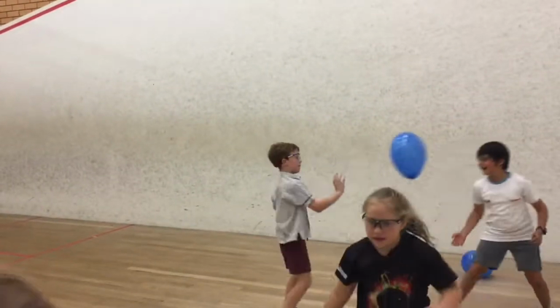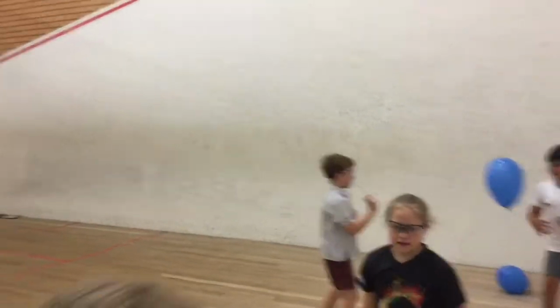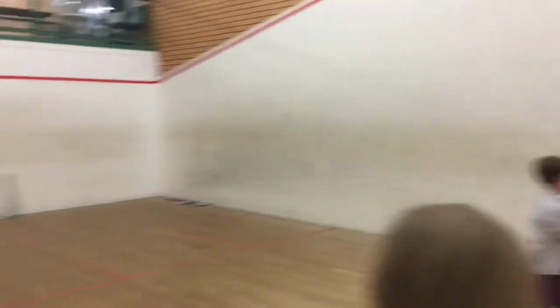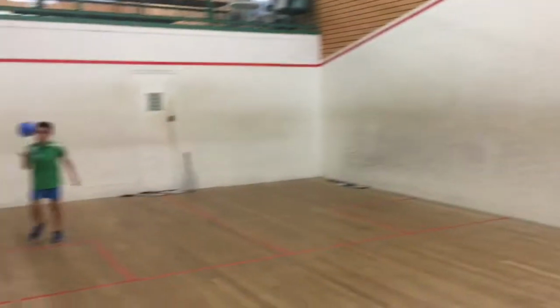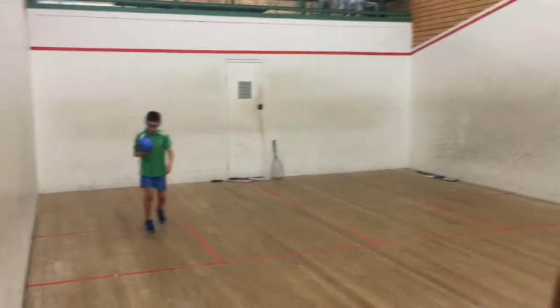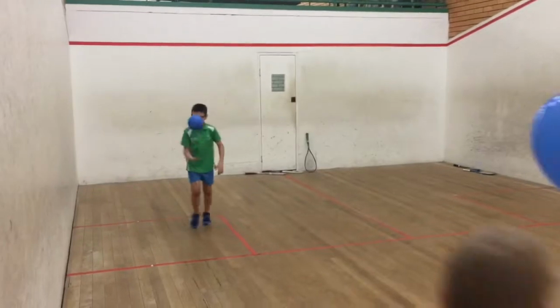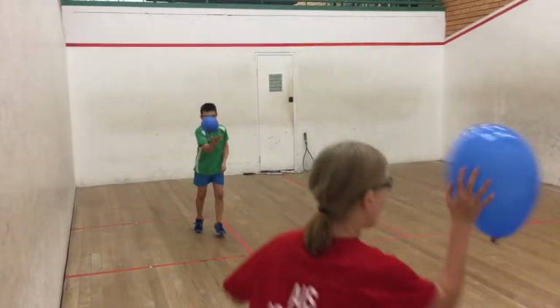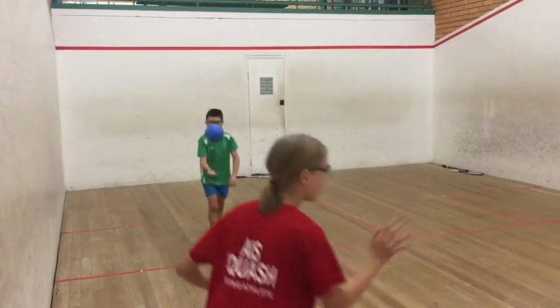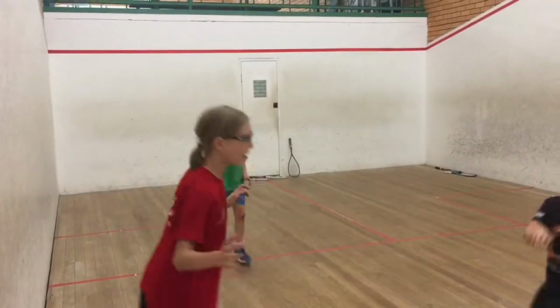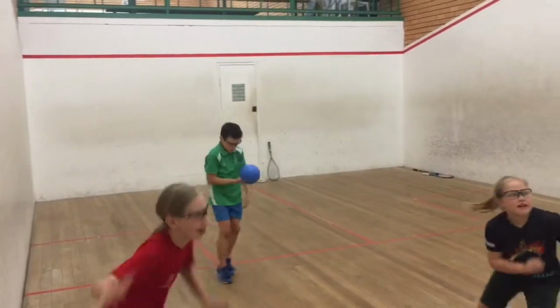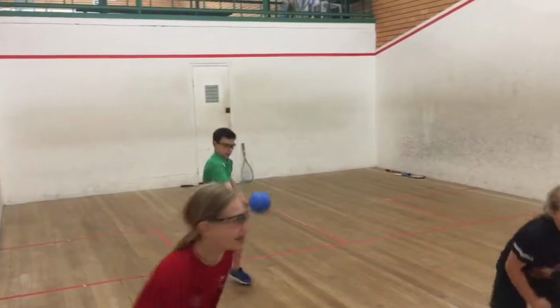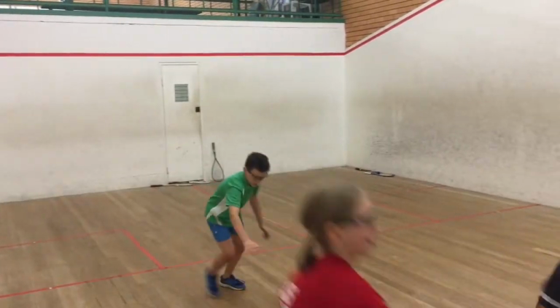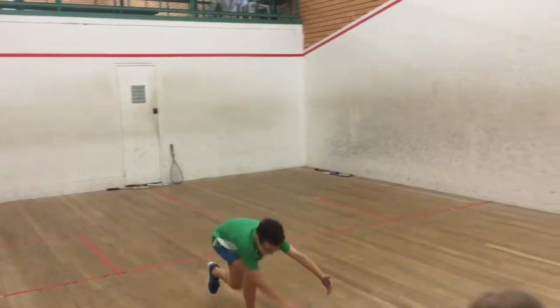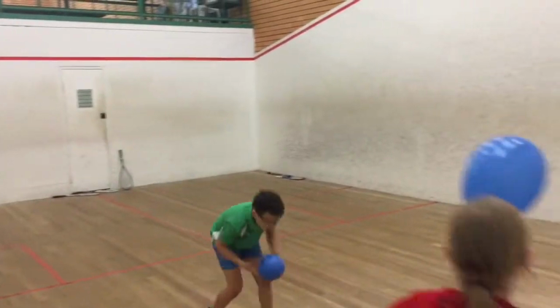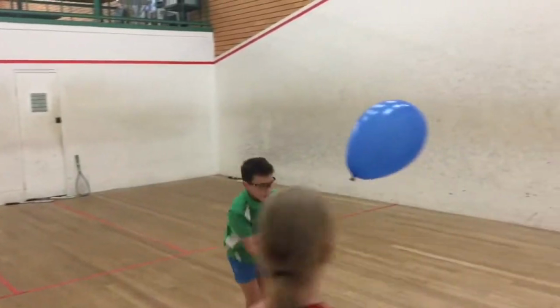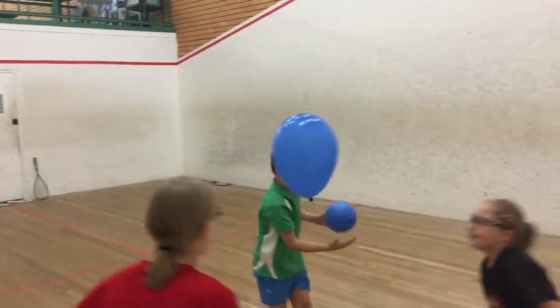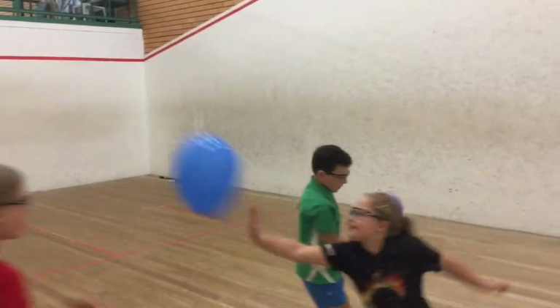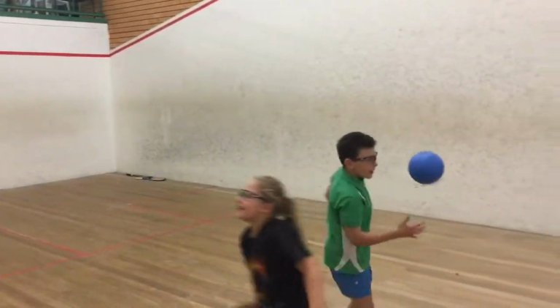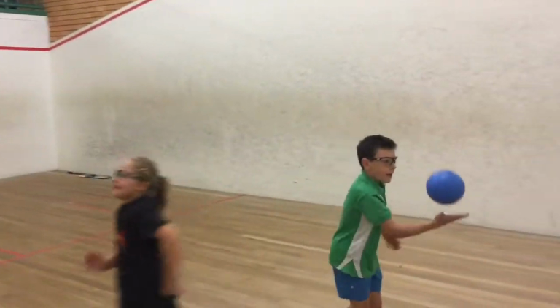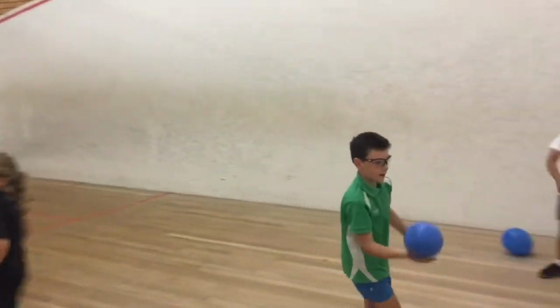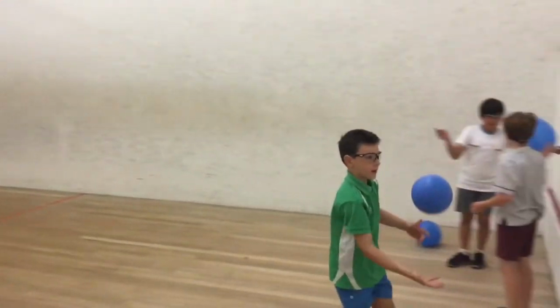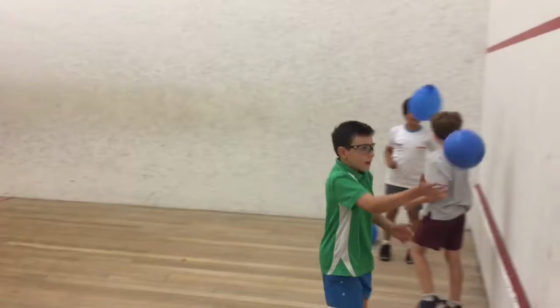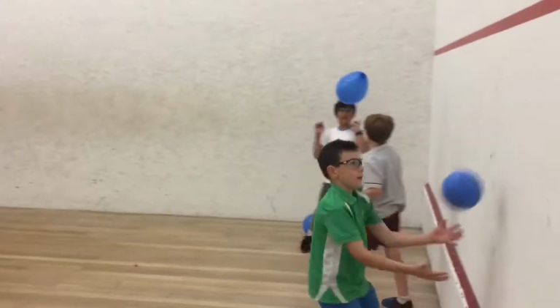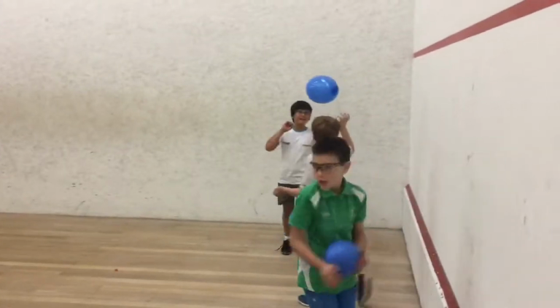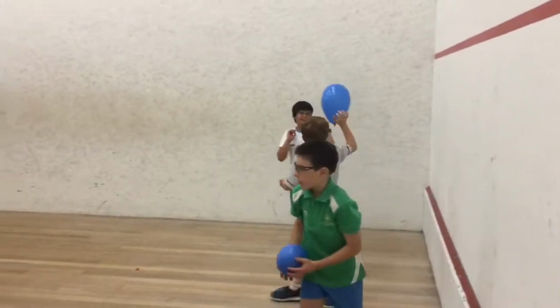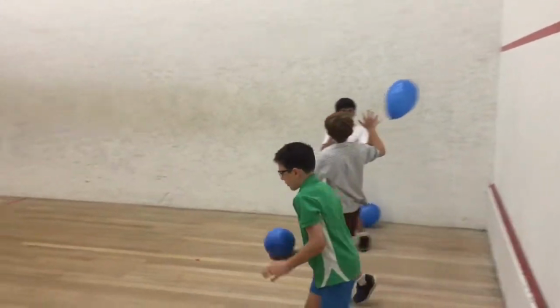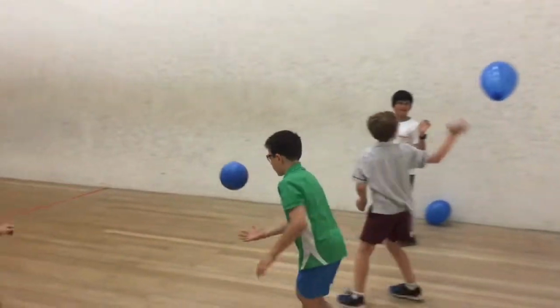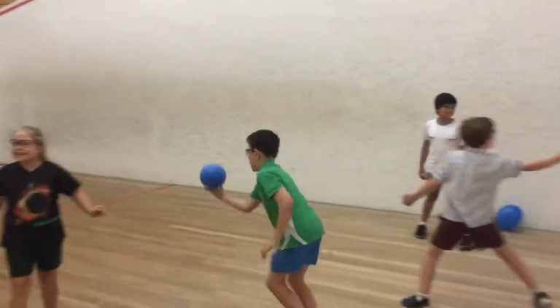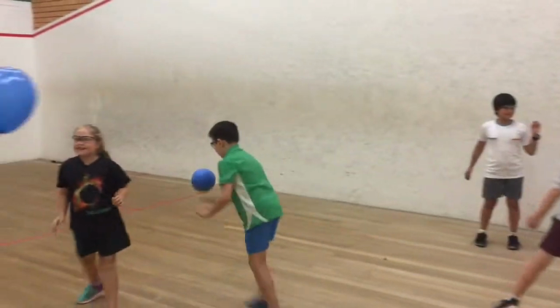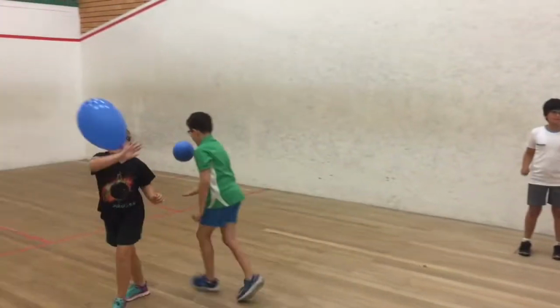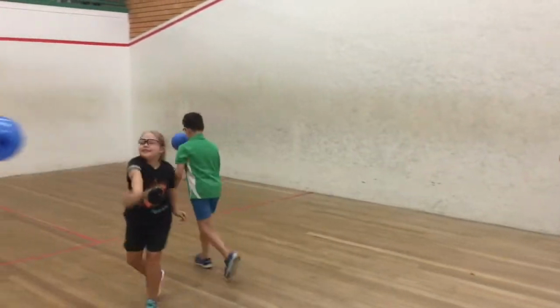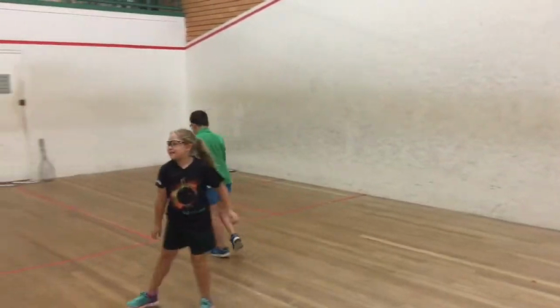The progression is to move to a larger ball, as you can see the boy in green, who is using a larger ball to tap the ball across only using his racket hand.